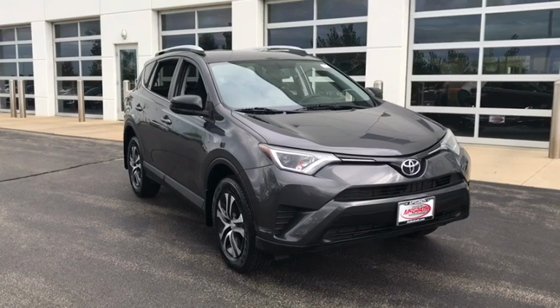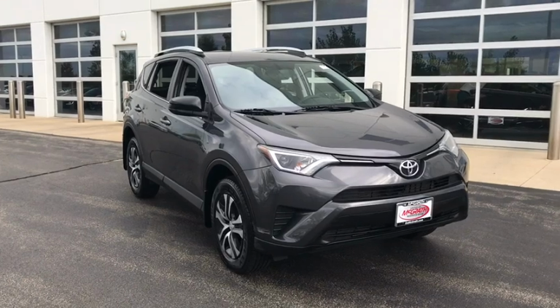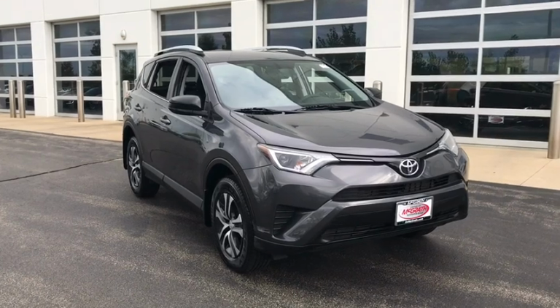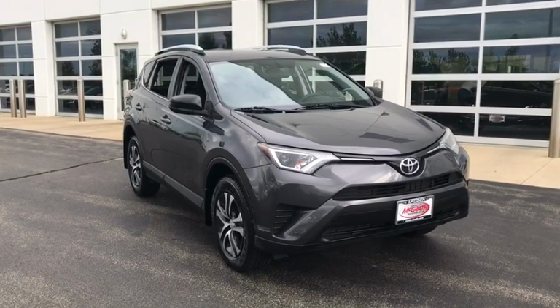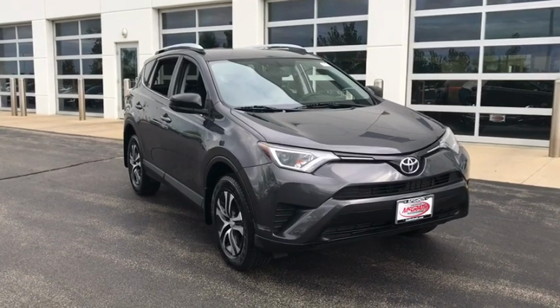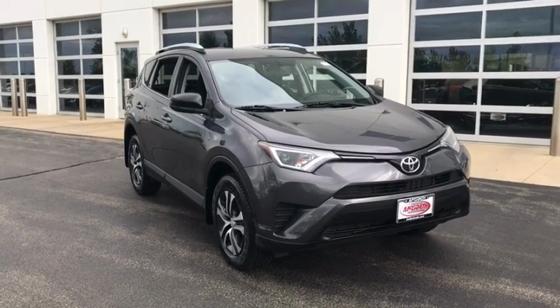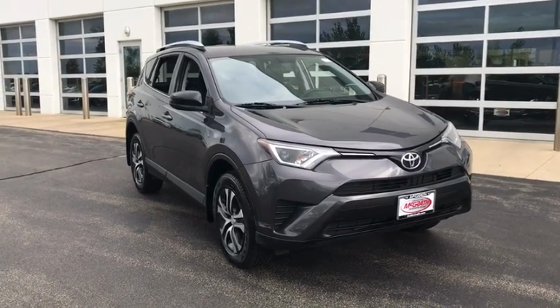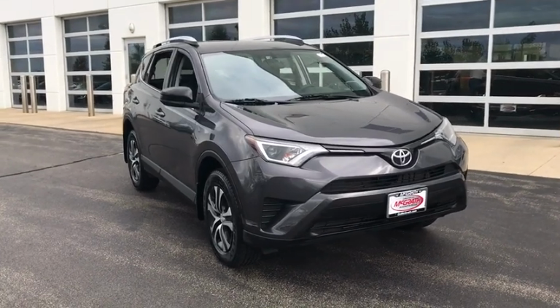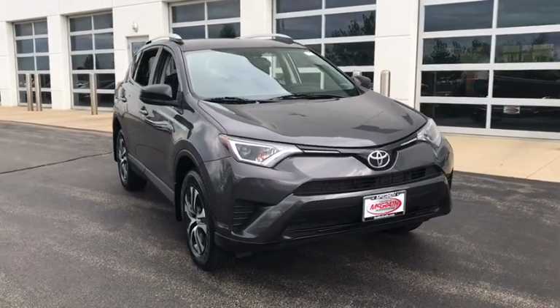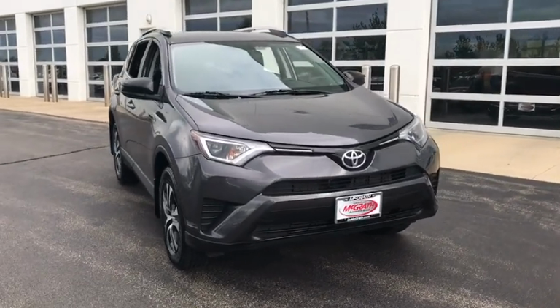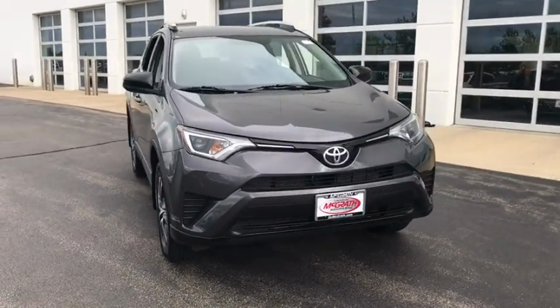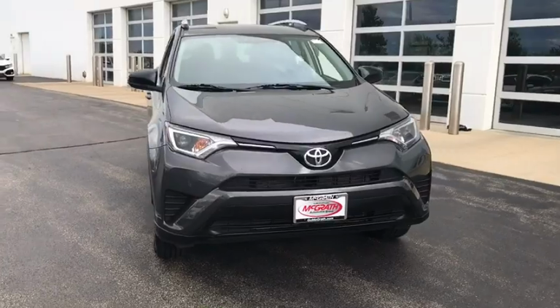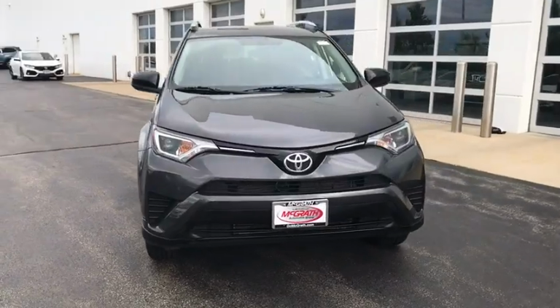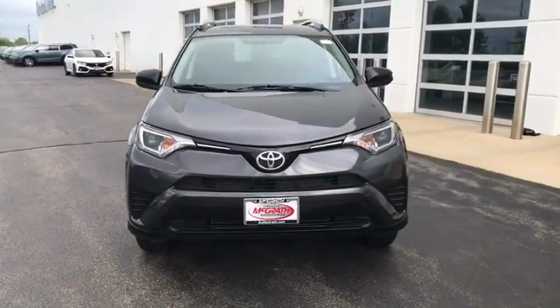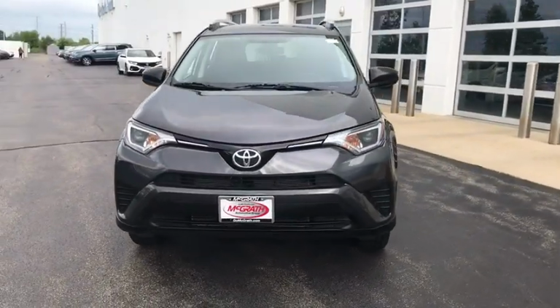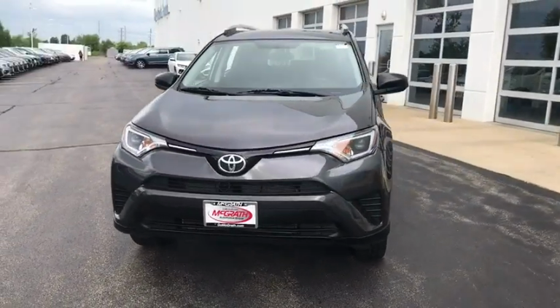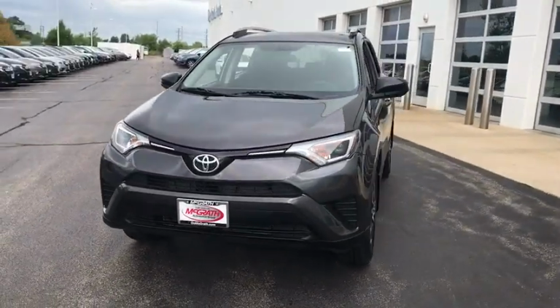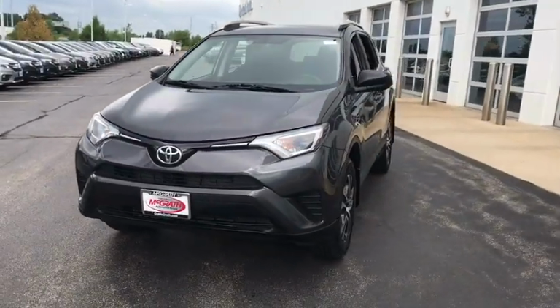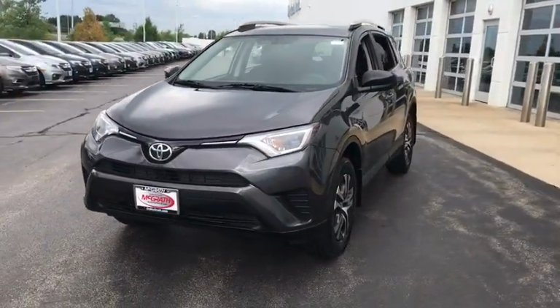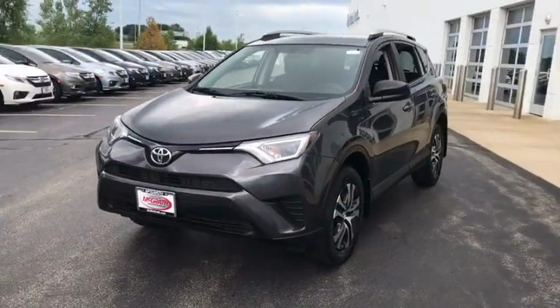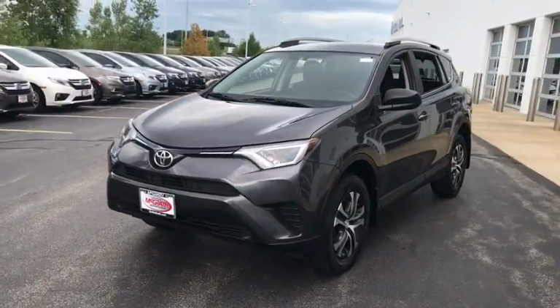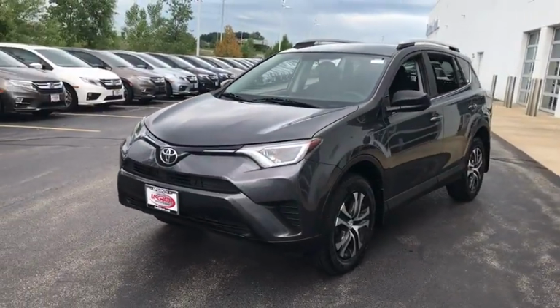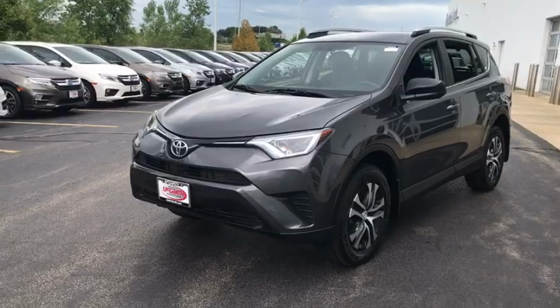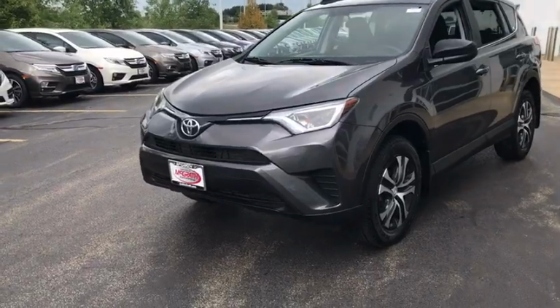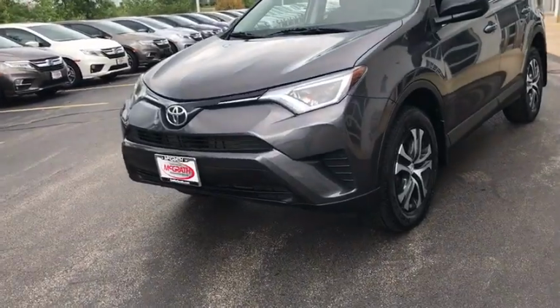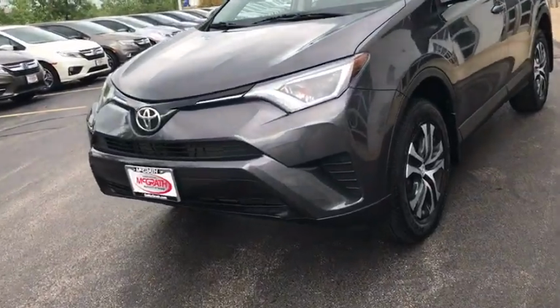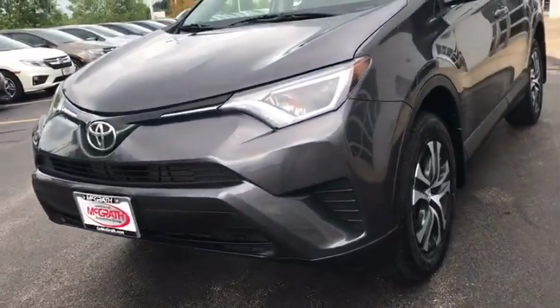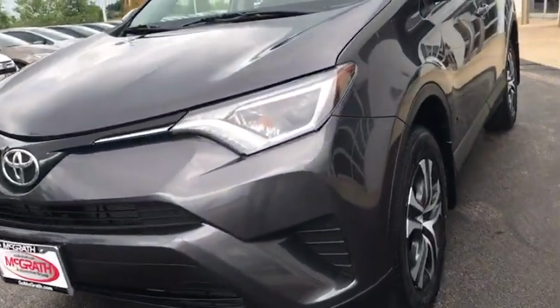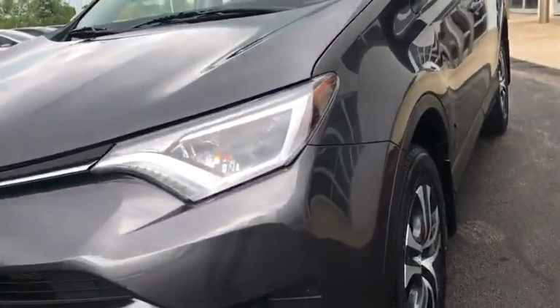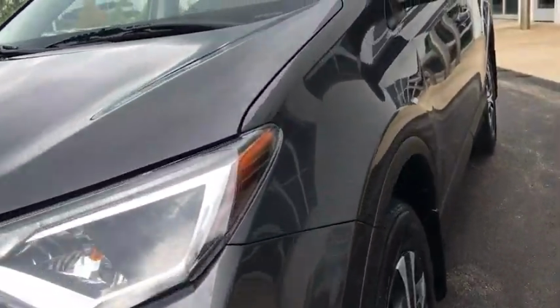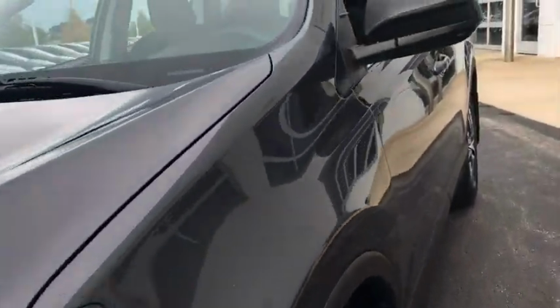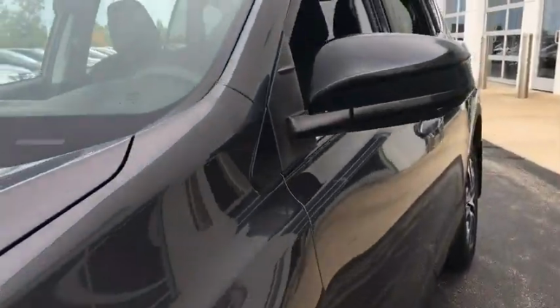We are pleased to show you the 2016 Toyota RAV4. The RAV4 is one of the most fuel-efficient SUVs in its class. Versatile and efficient, RAV4 mixes the comfort and drivability of a sedan with the benefits of an SUV.